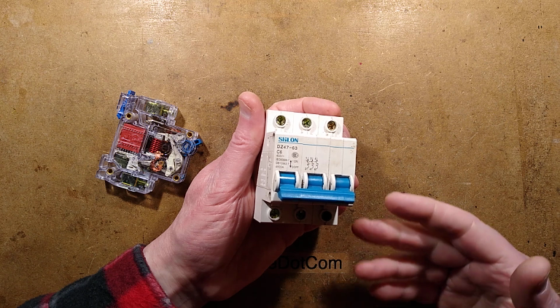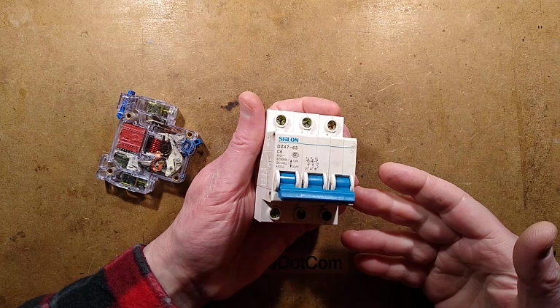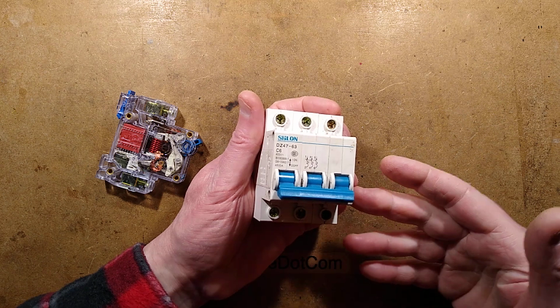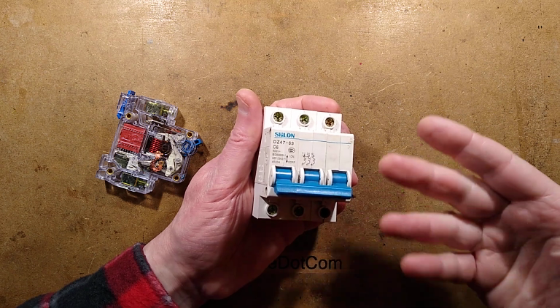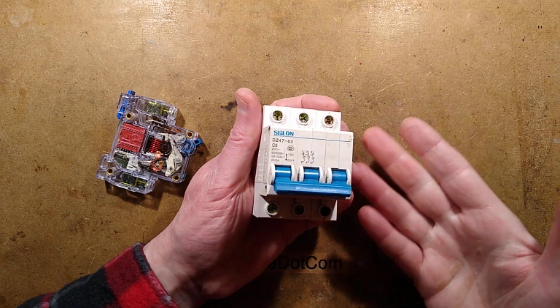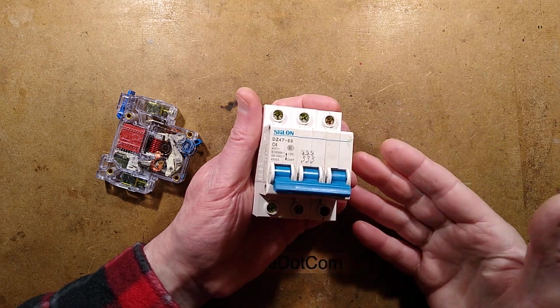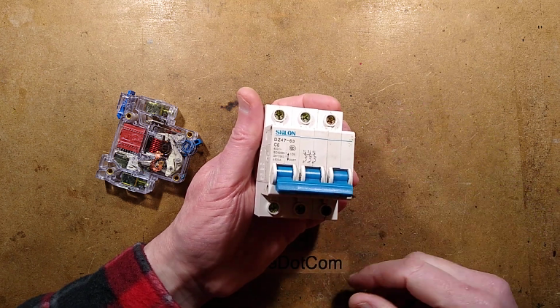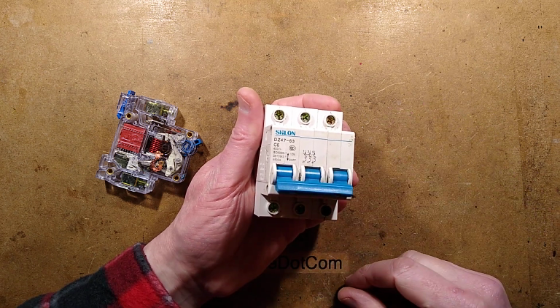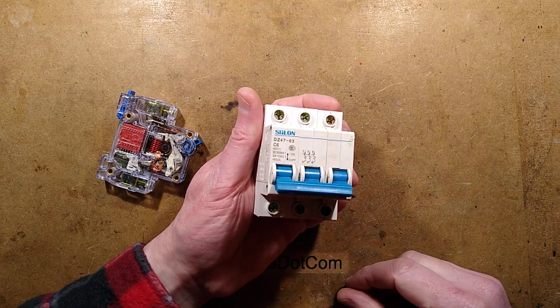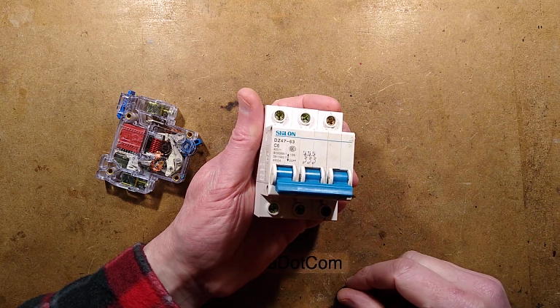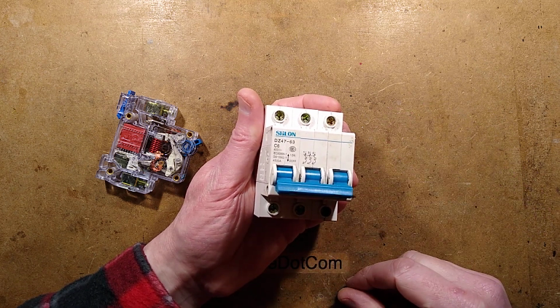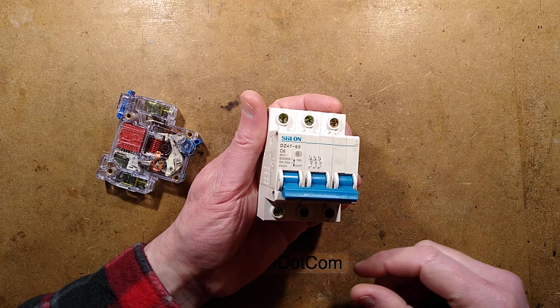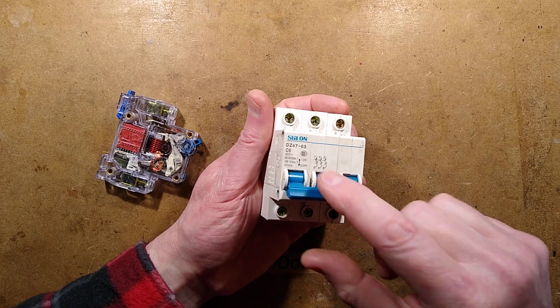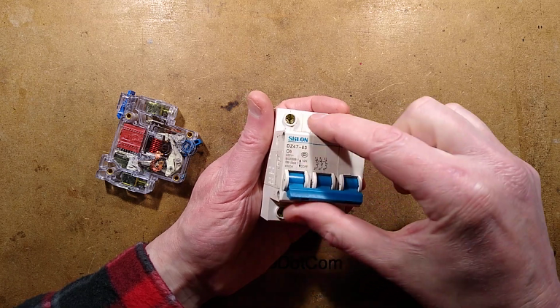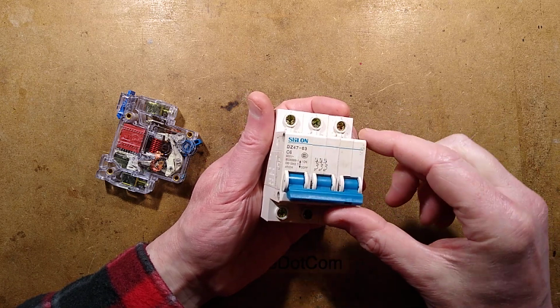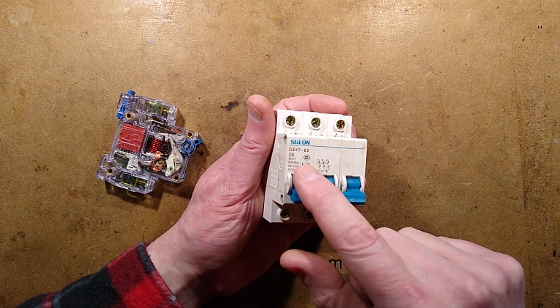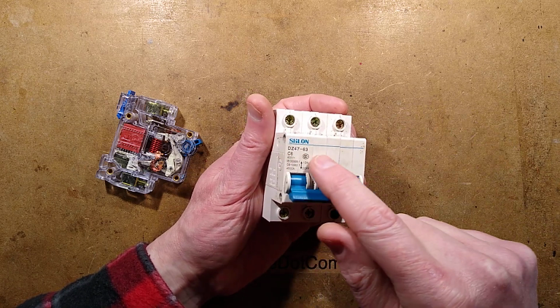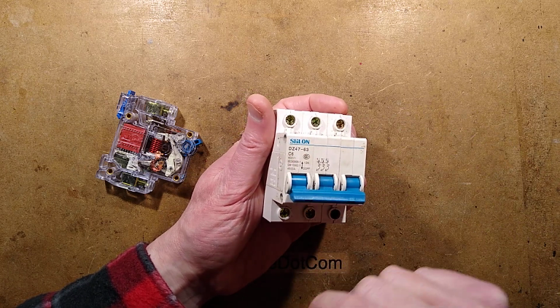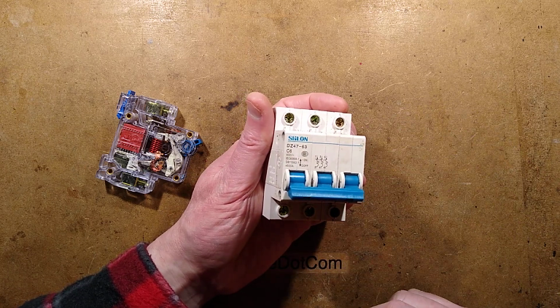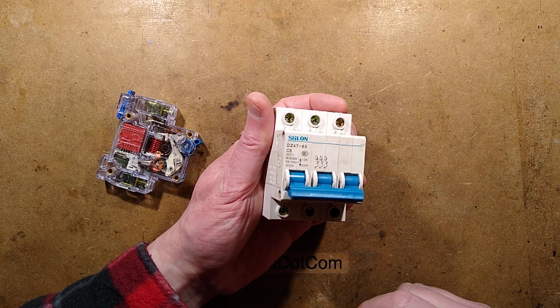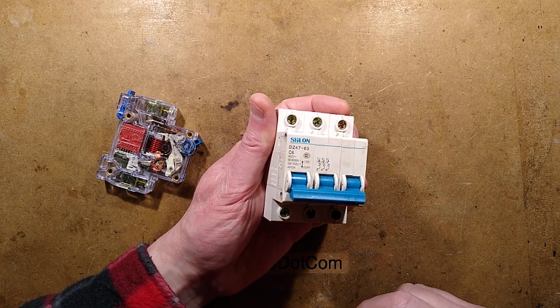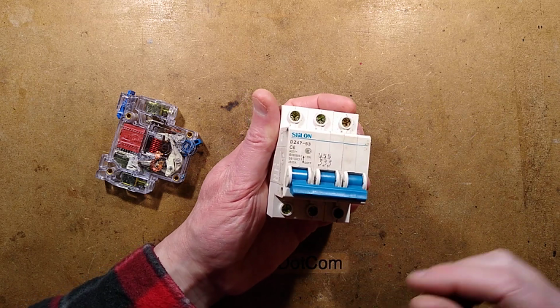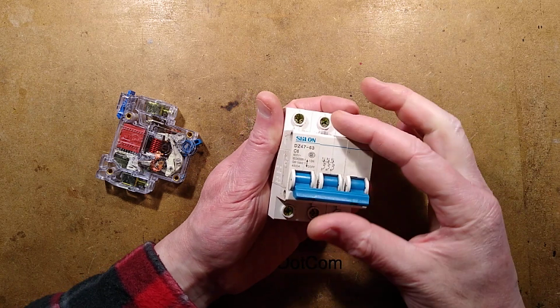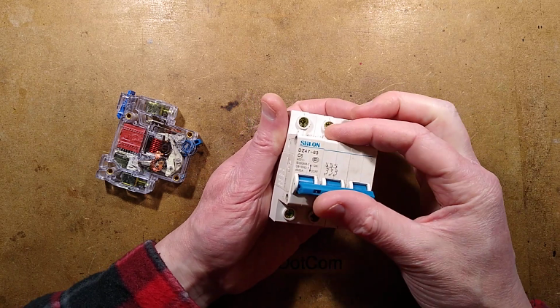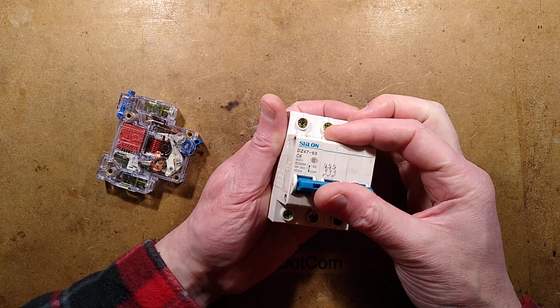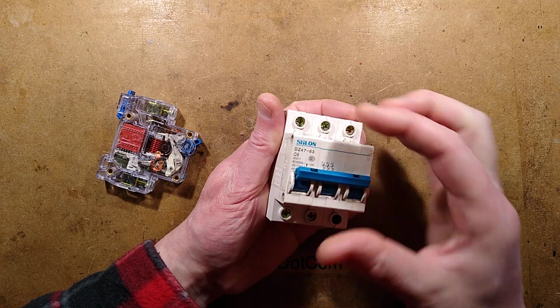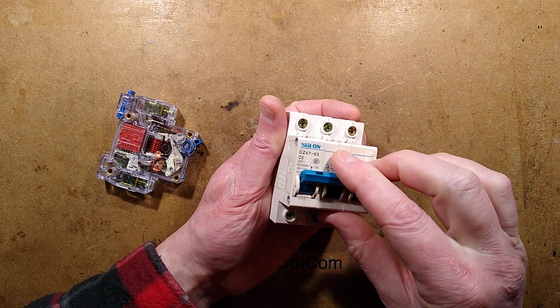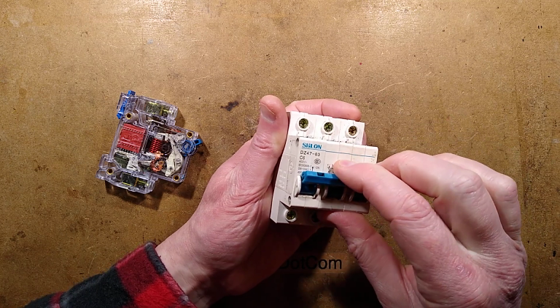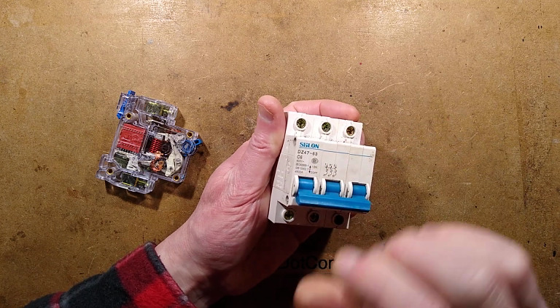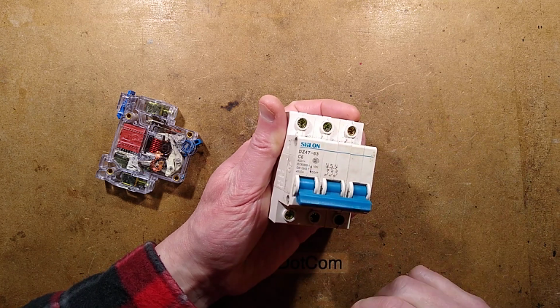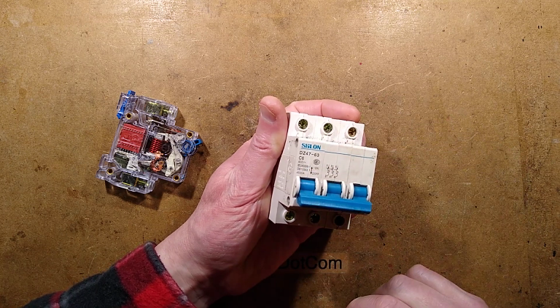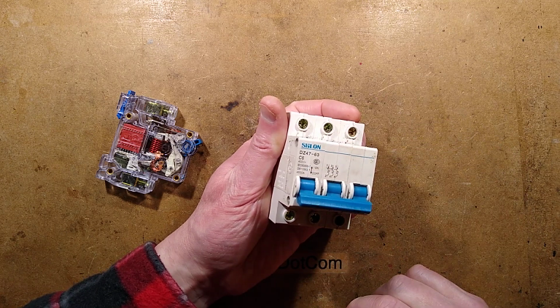Ladies and gentlemen, I present to you the untrippable circuit breaker. It looks the part, it's marked the part — this is apparently a 6 amp type C circuit breaker — it even feels the part, but it's not the part.